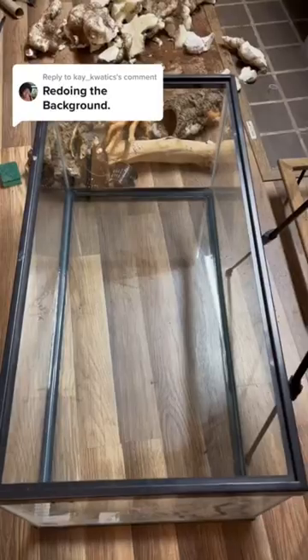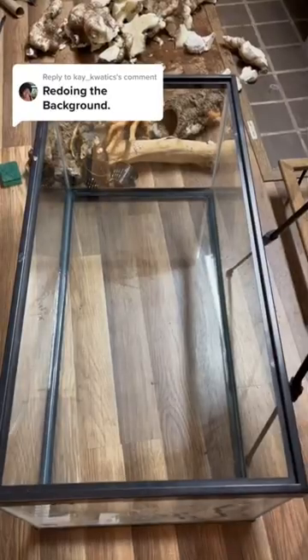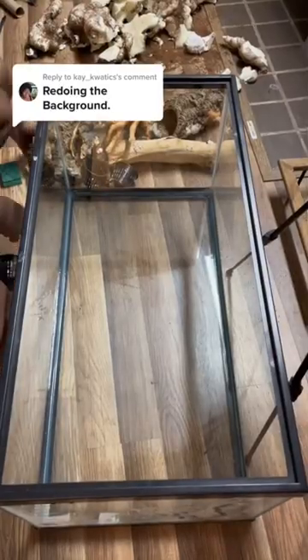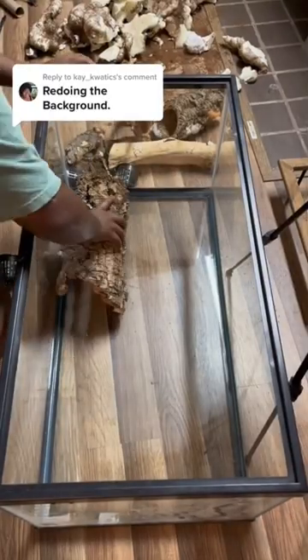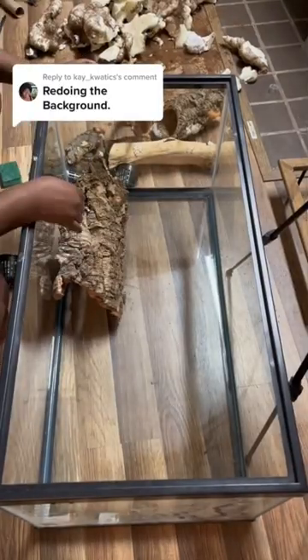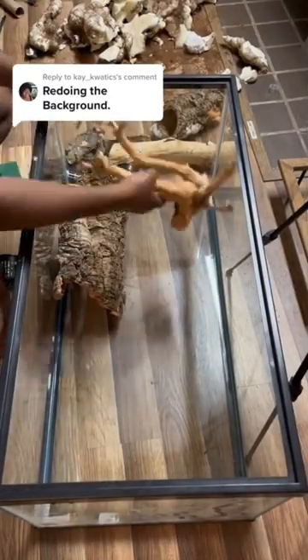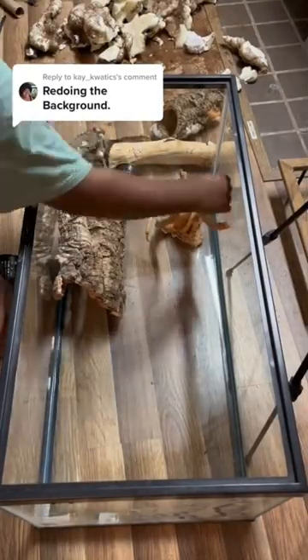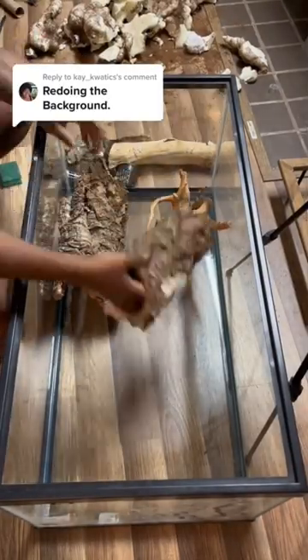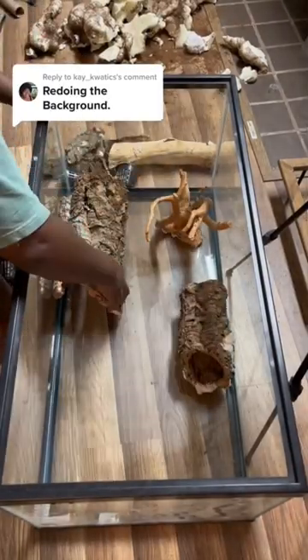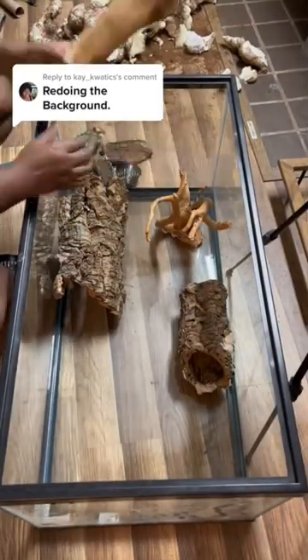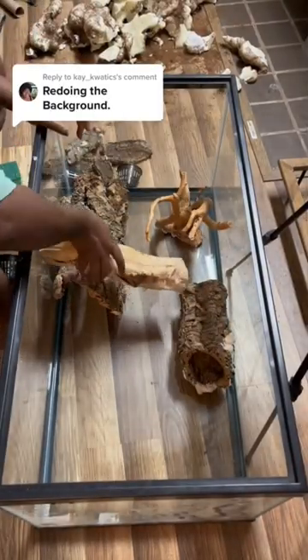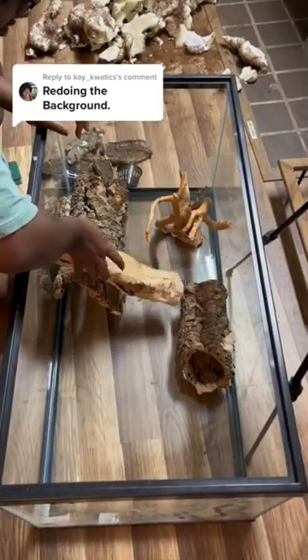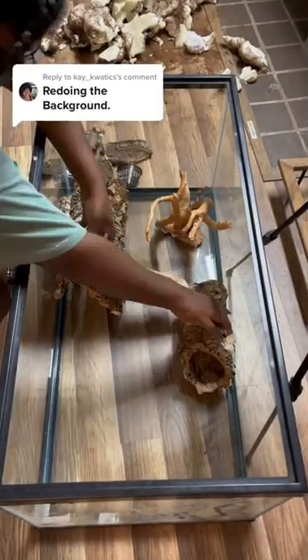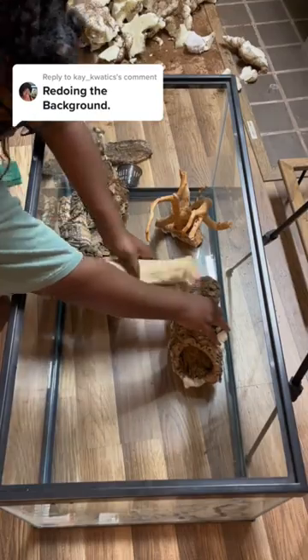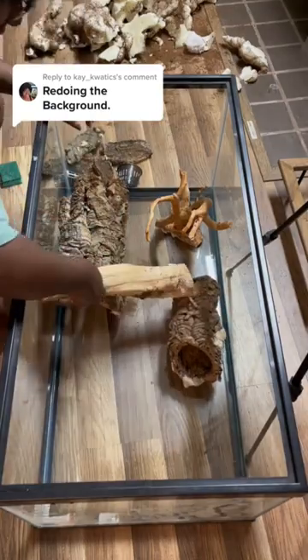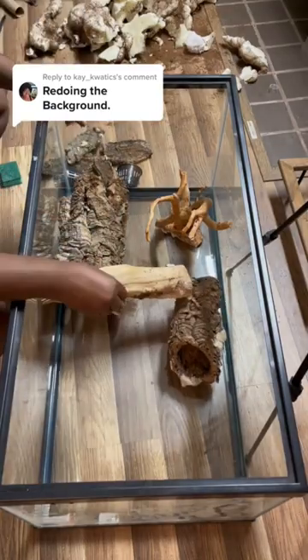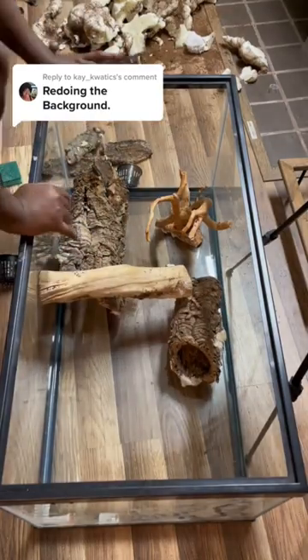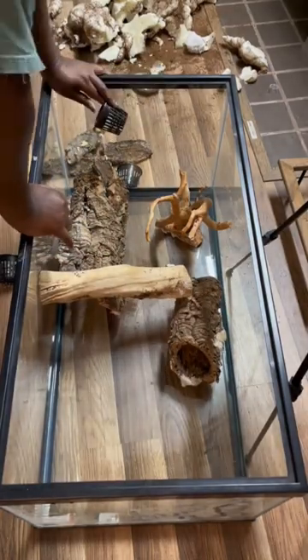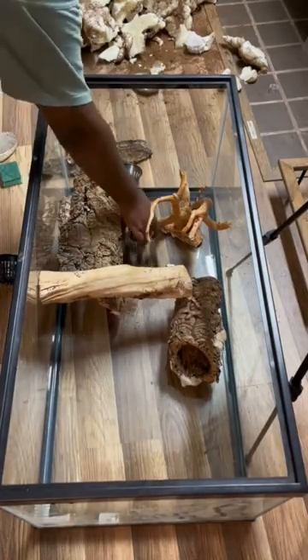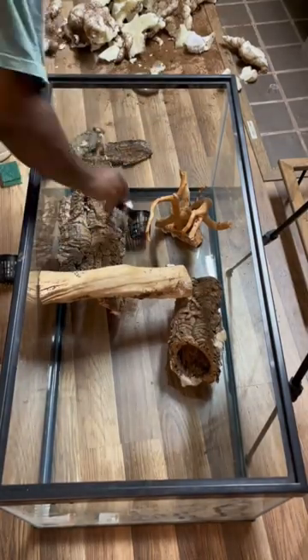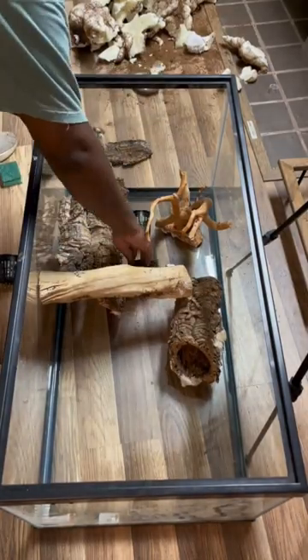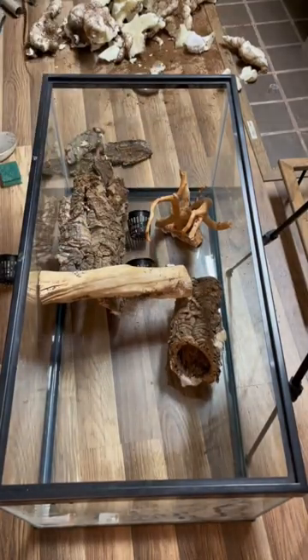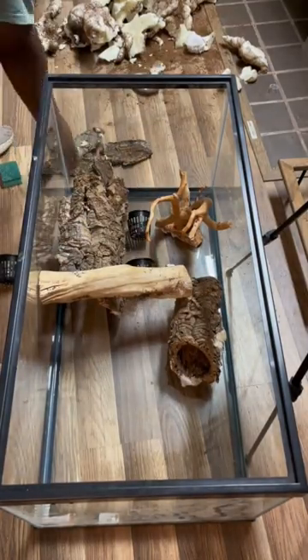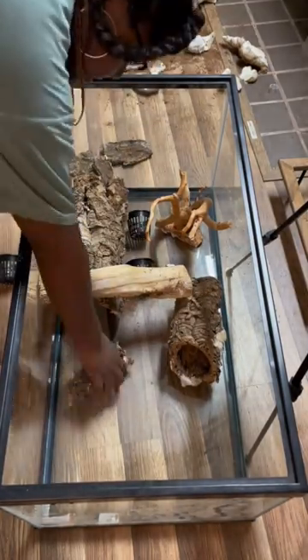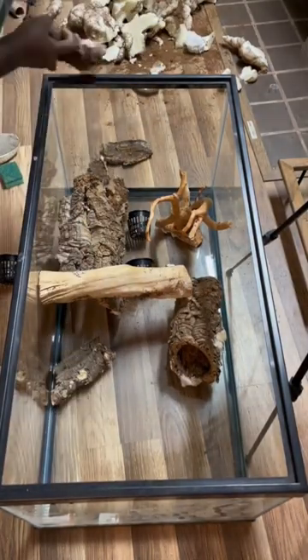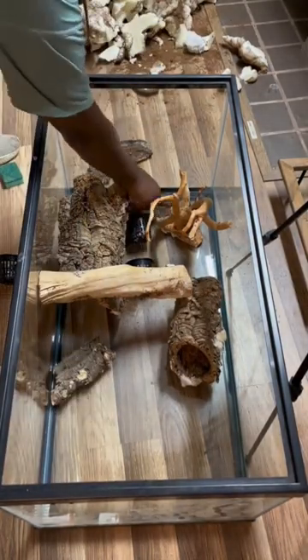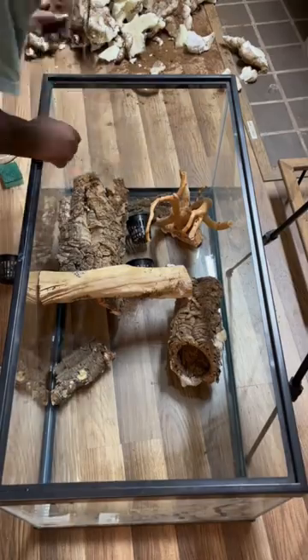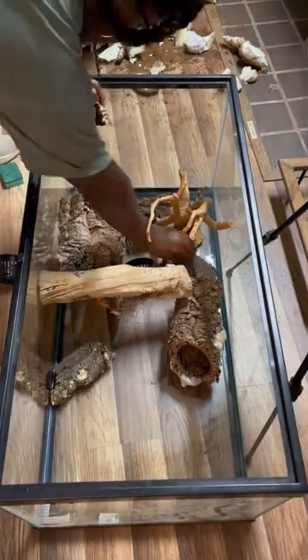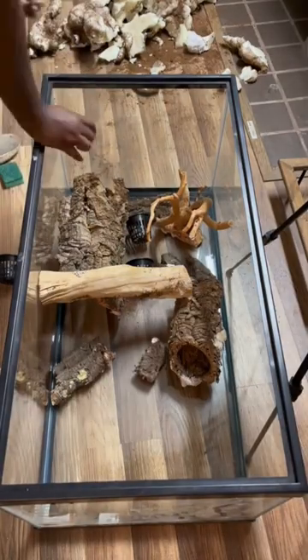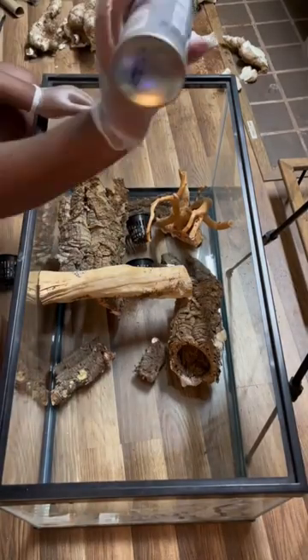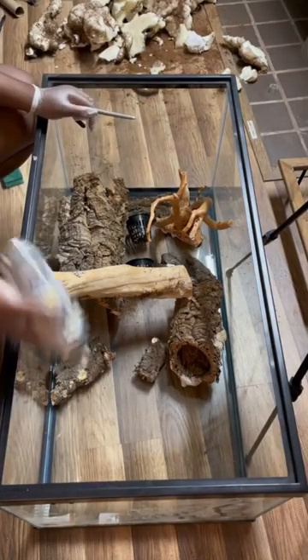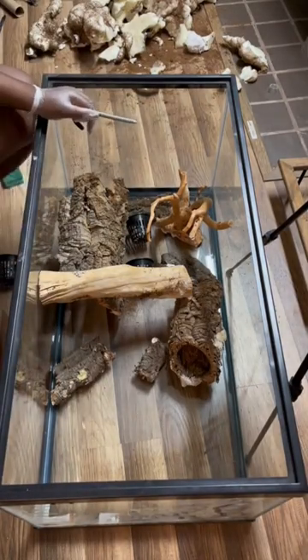Guys, I'm so excited, it's time to do the 3D background again. We're going to do what we did before: place all the wood pieces as we like them. And then we're going to add the little planters, more flat pieces, just give it a little texture.